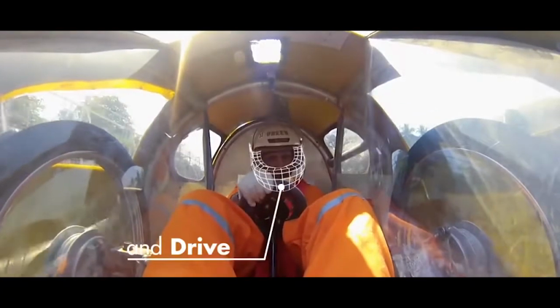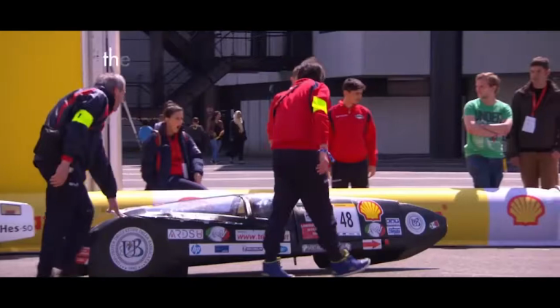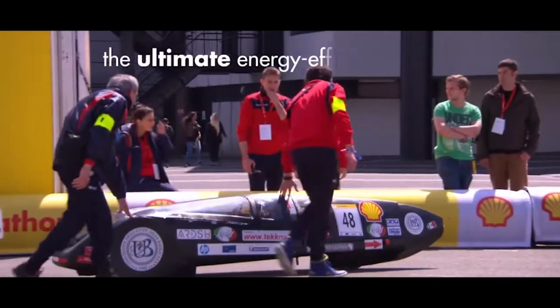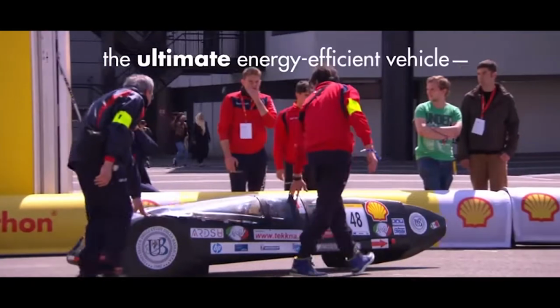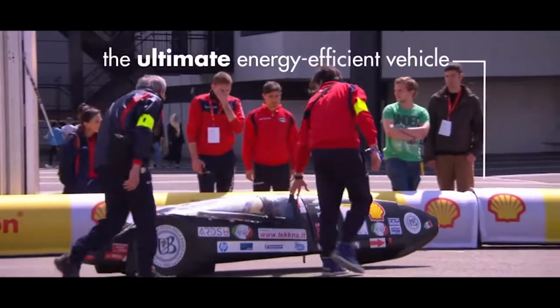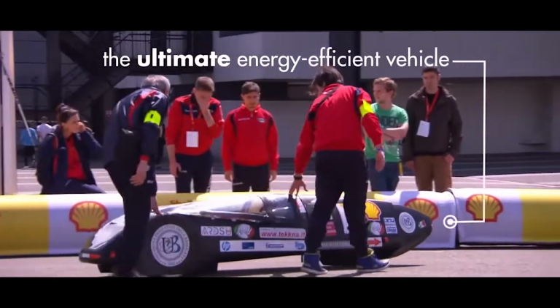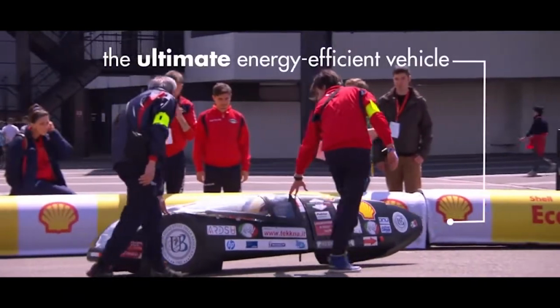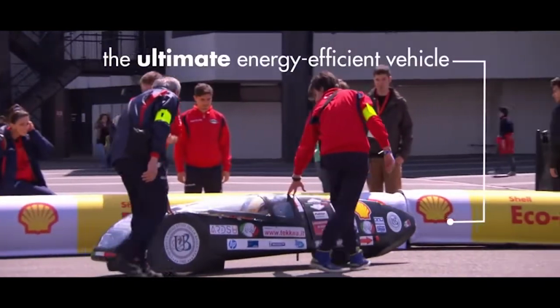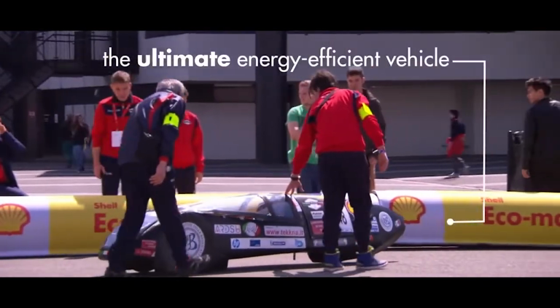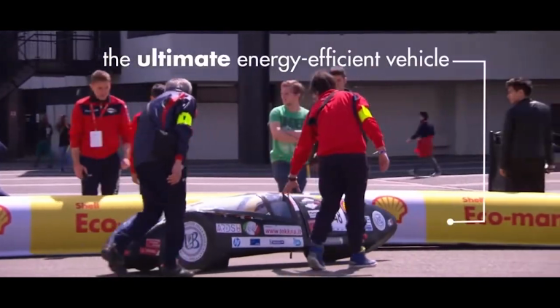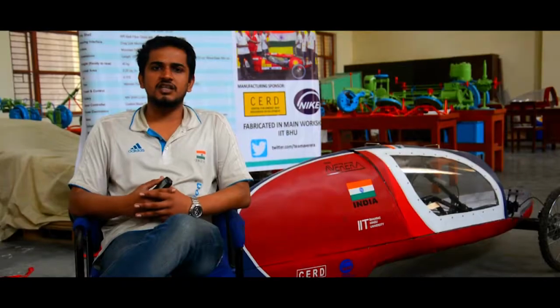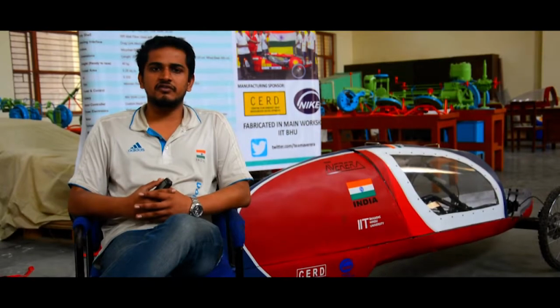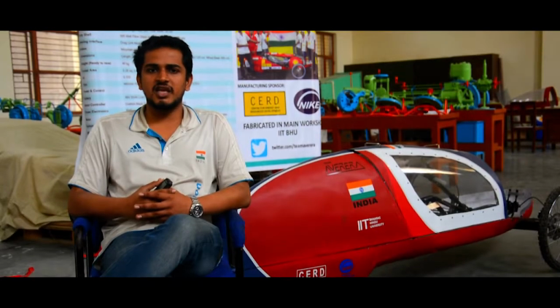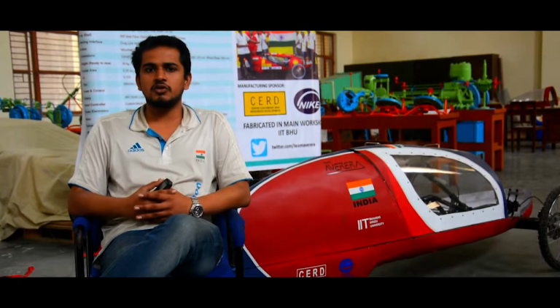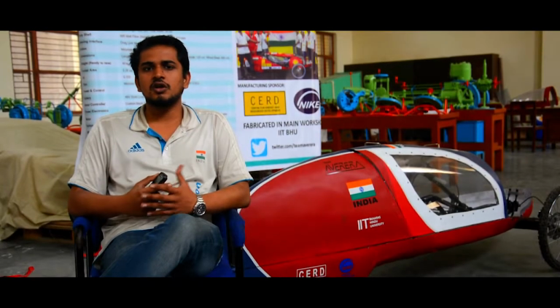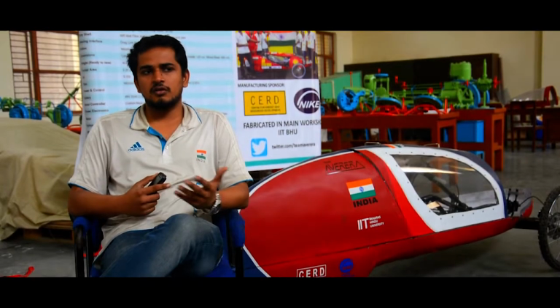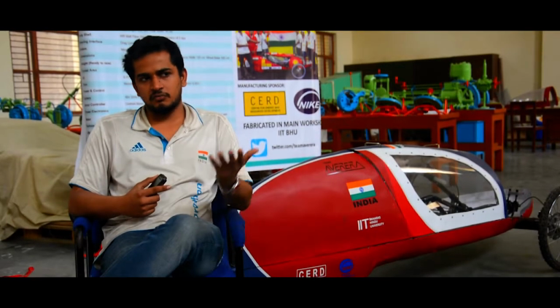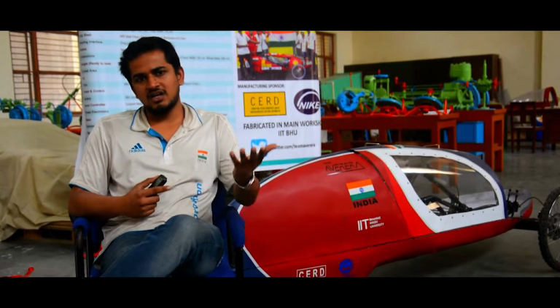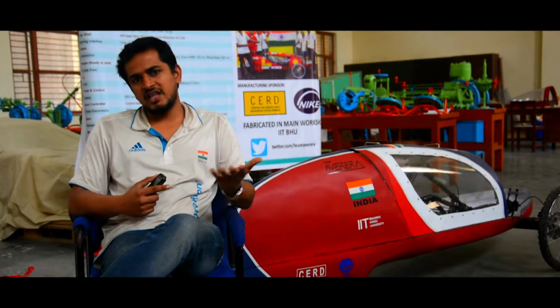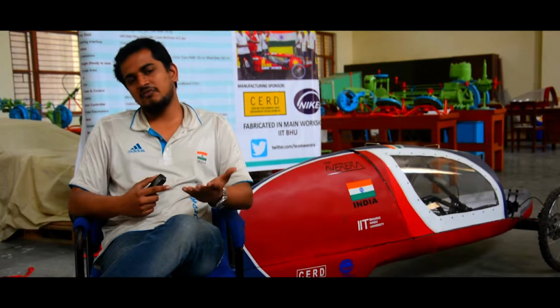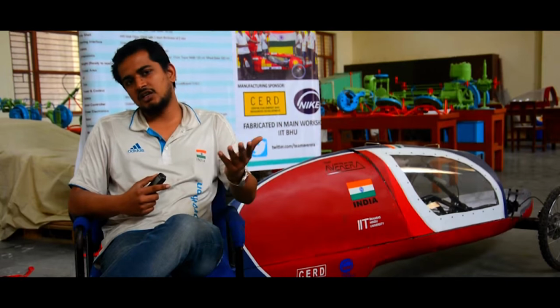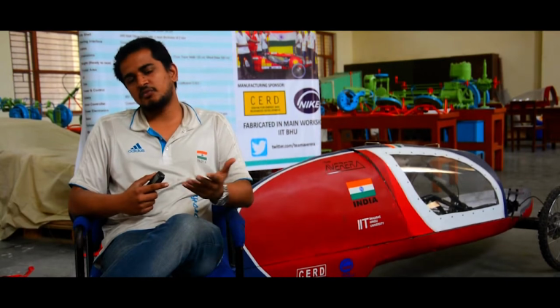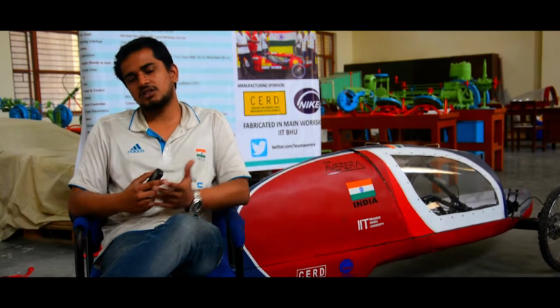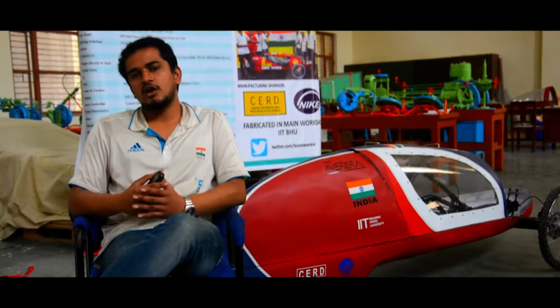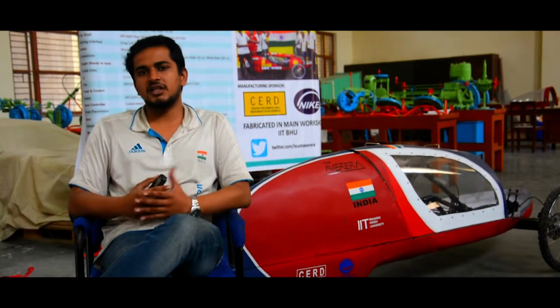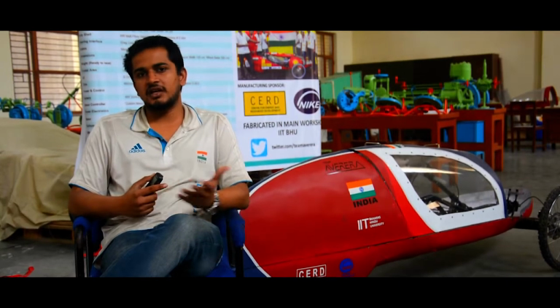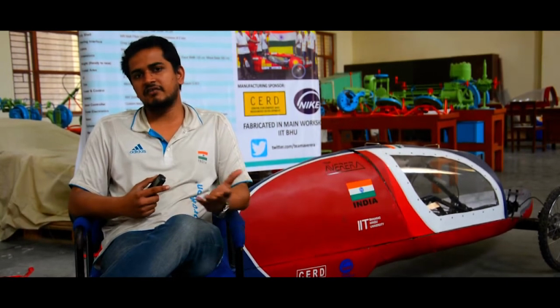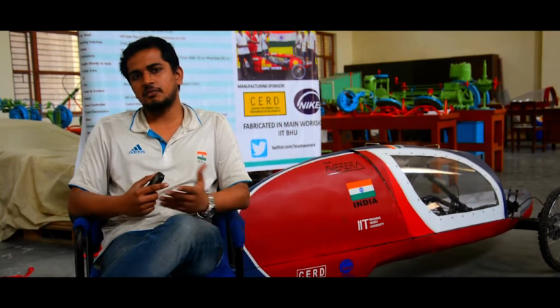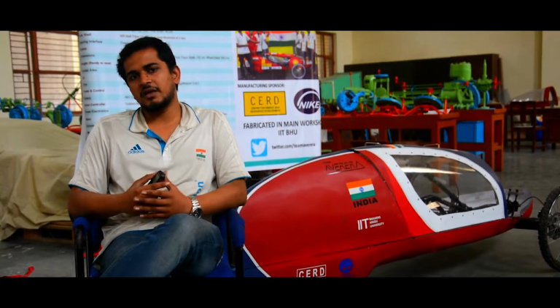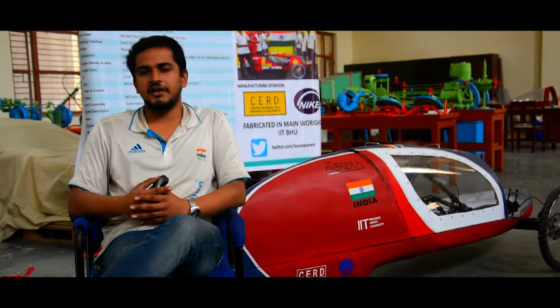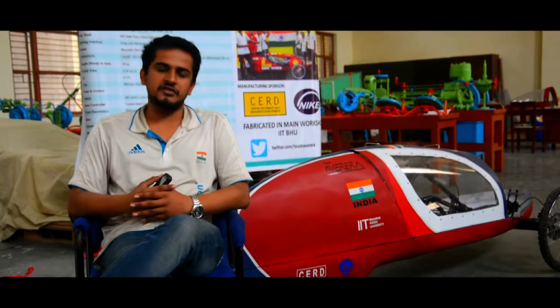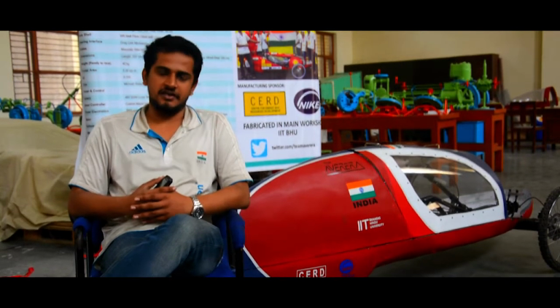Seeing our modifications in the vehicle, we are really confident that we will be able to bring our team name within the top 6 of the electric vehicle prototype category of the event.